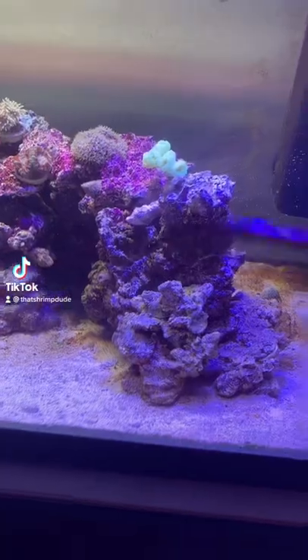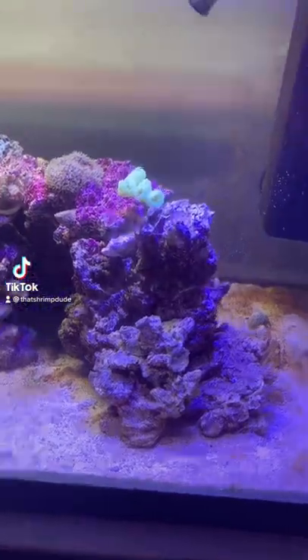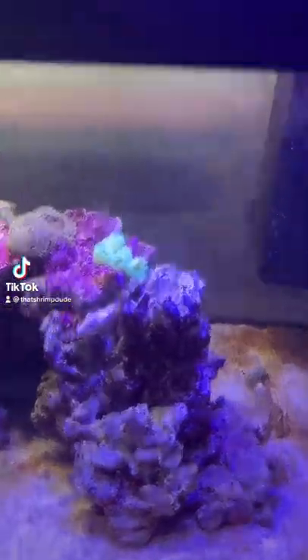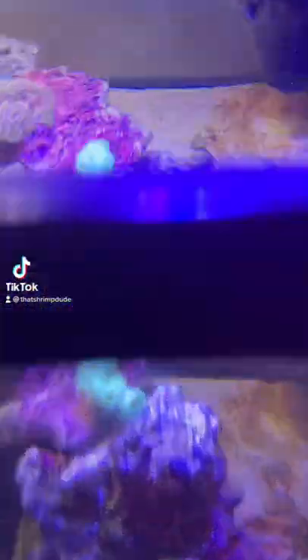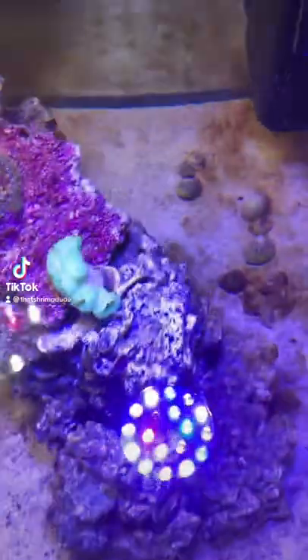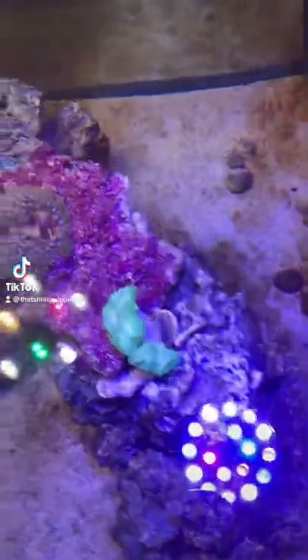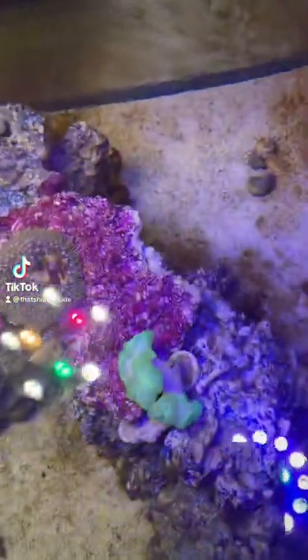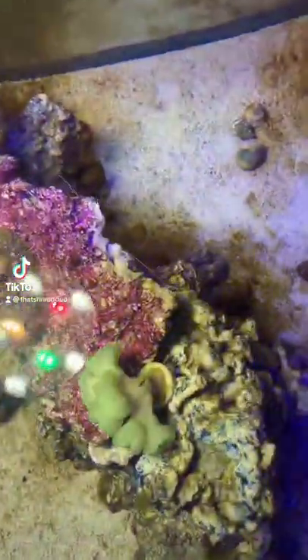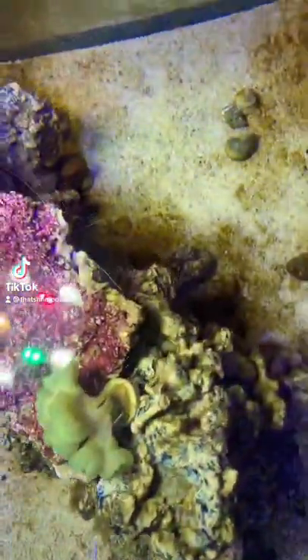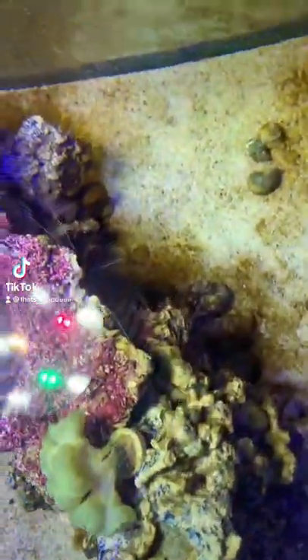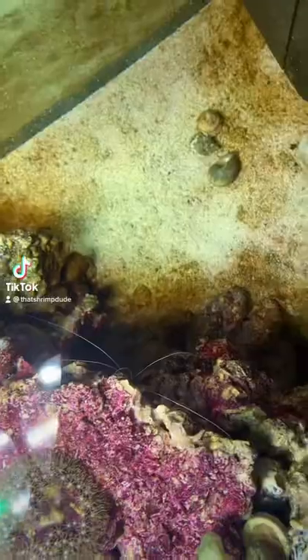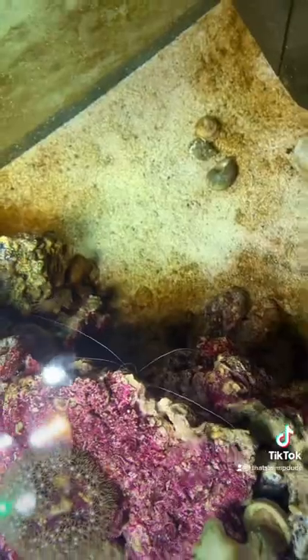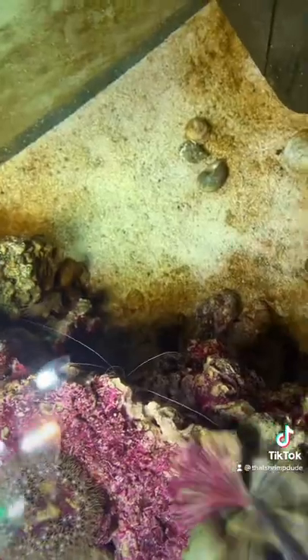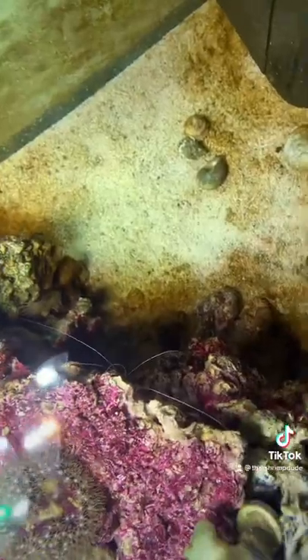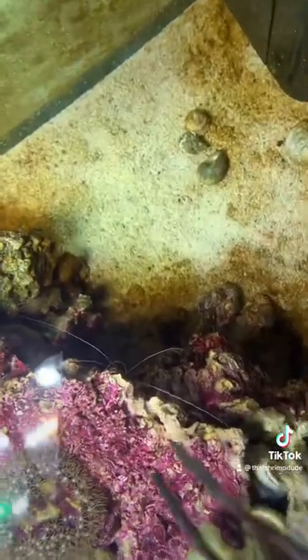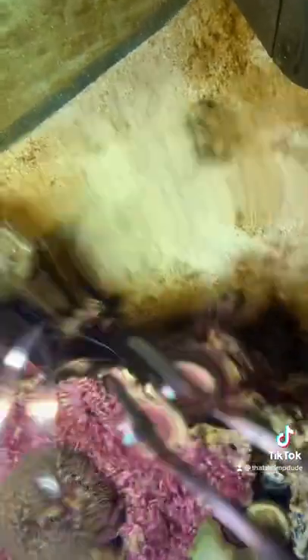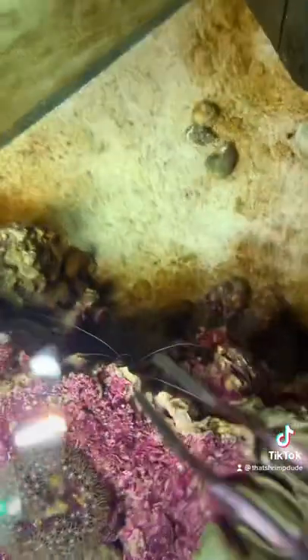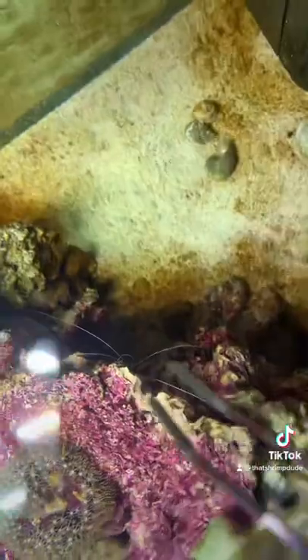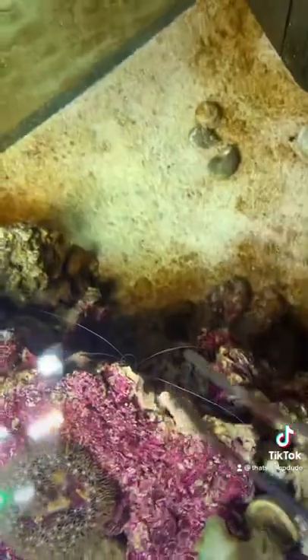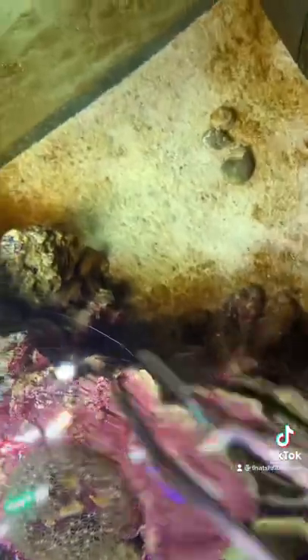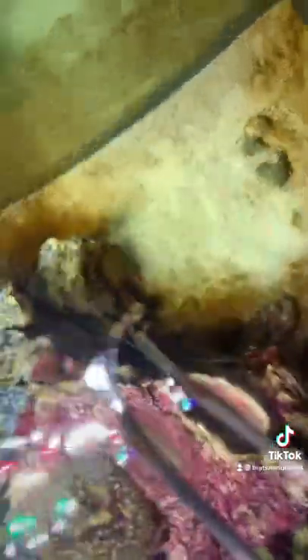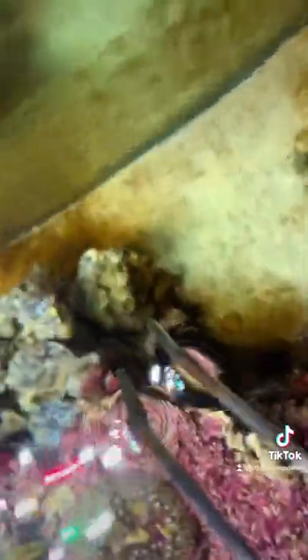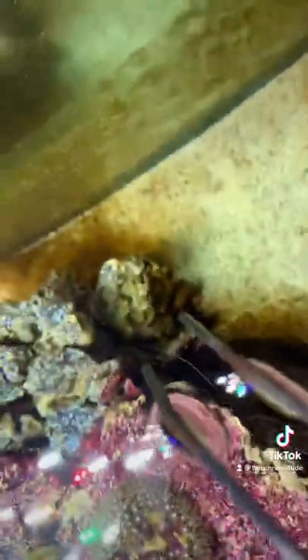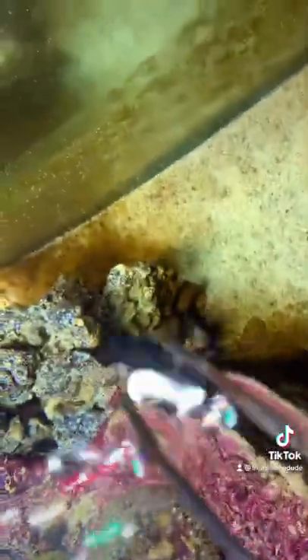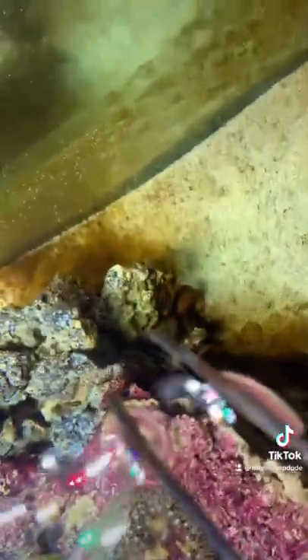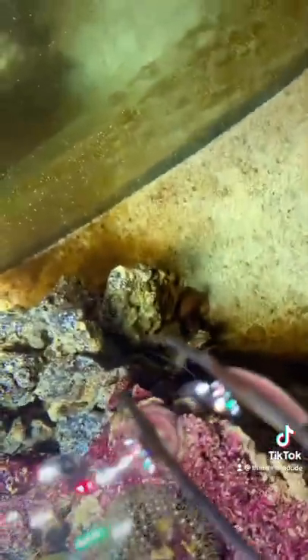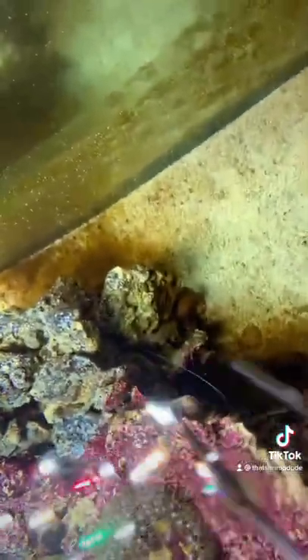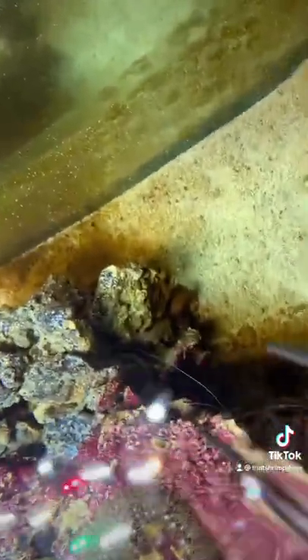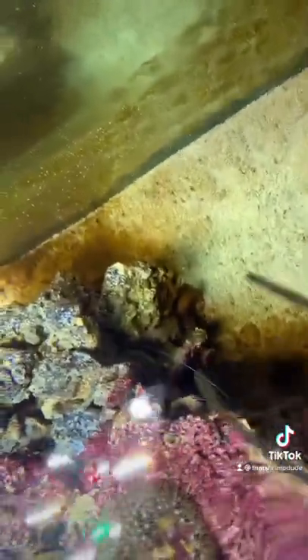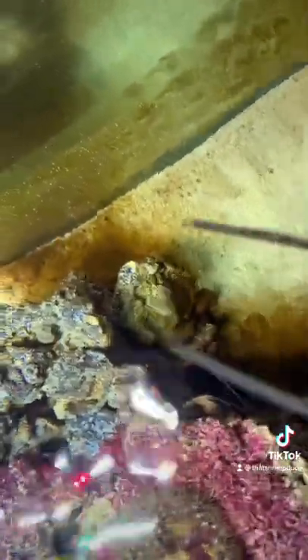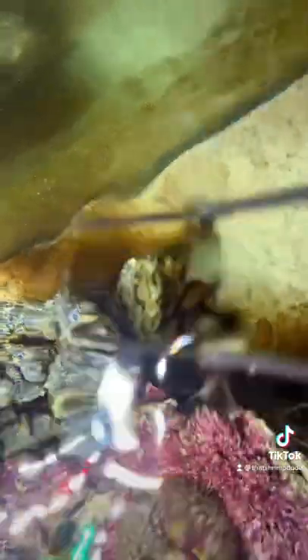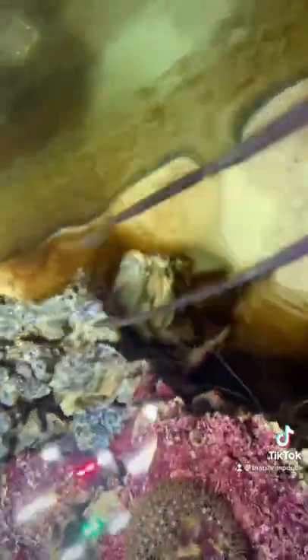A lot of you following the channel have probably seen a lot of freshwater shrimp molts, but I bet you guys haven't seen a saltwater shrimp molt. Now it's right over there — the second pair of whiskers over there — that's not another shrimp, that's just its molt.